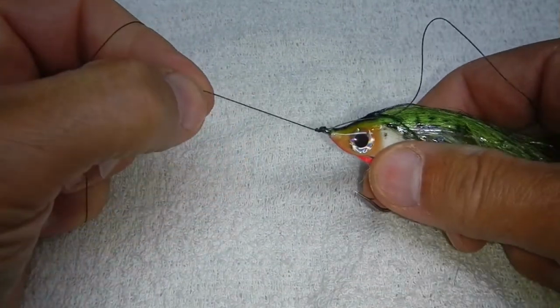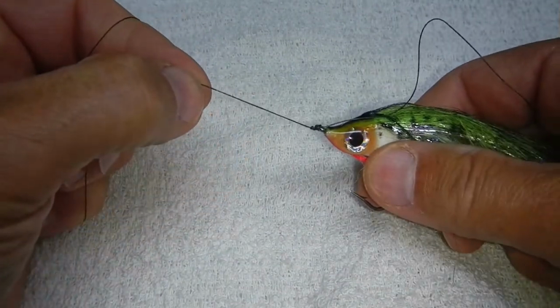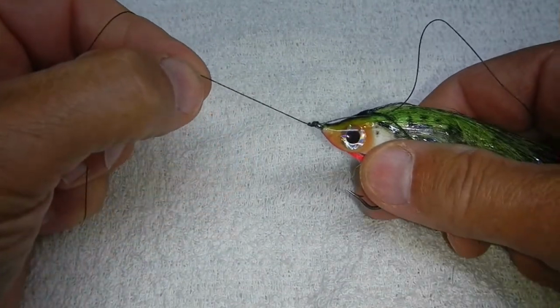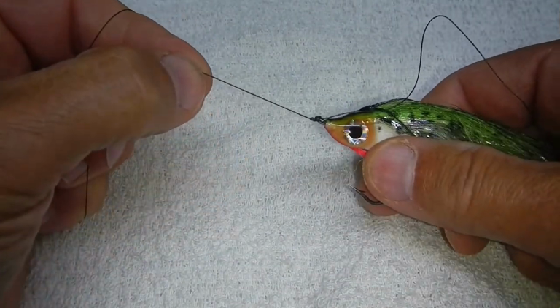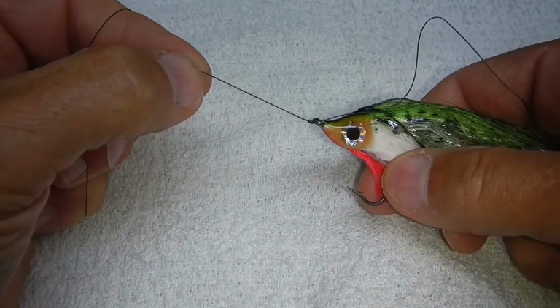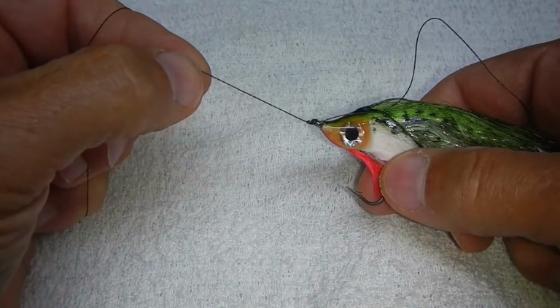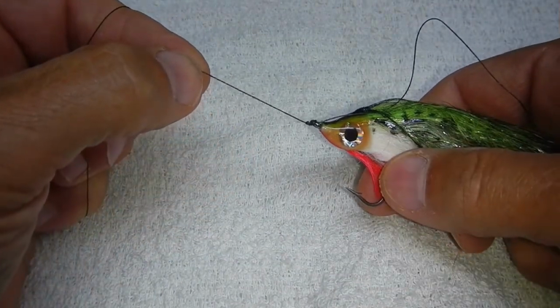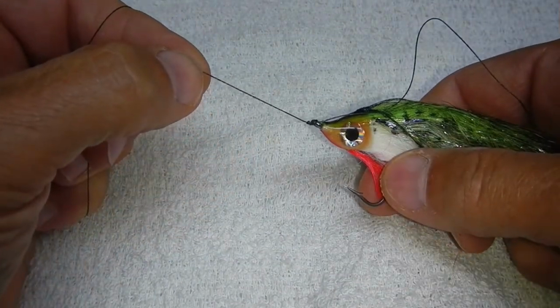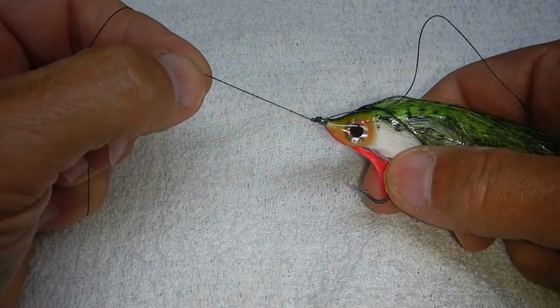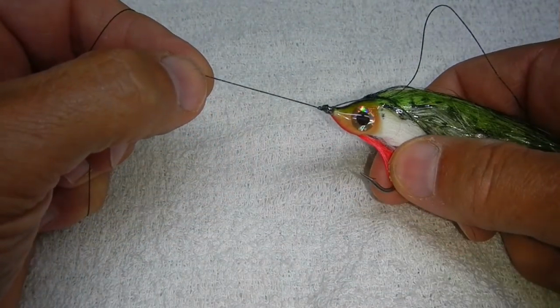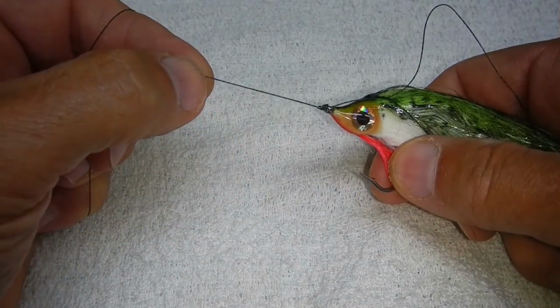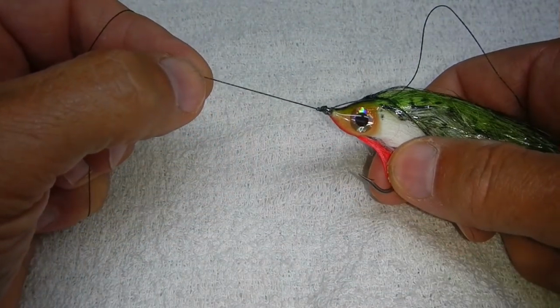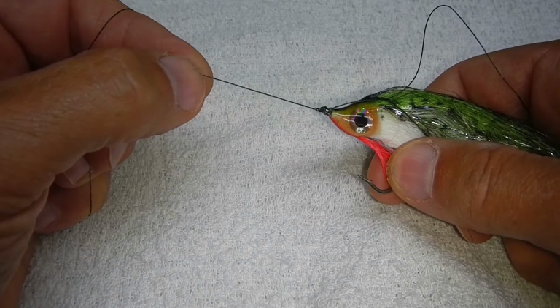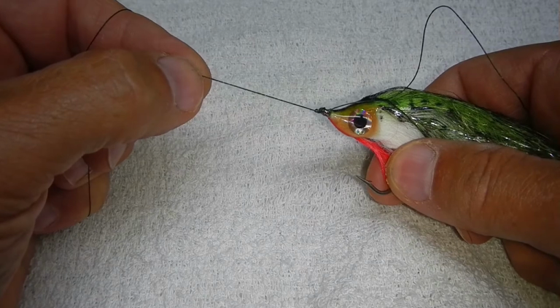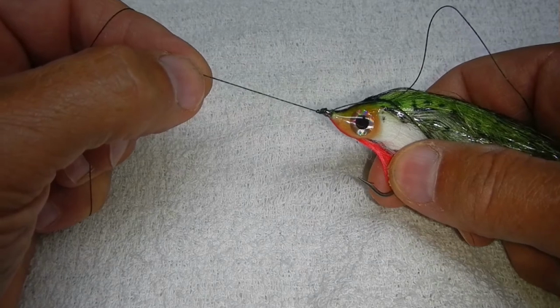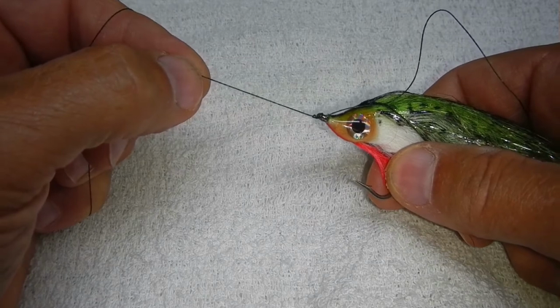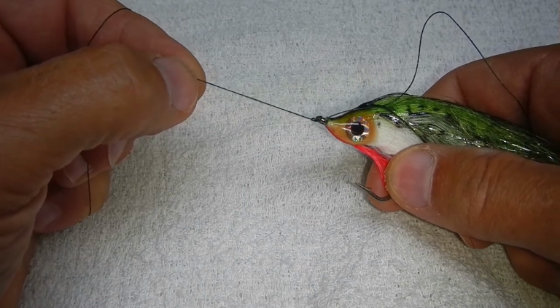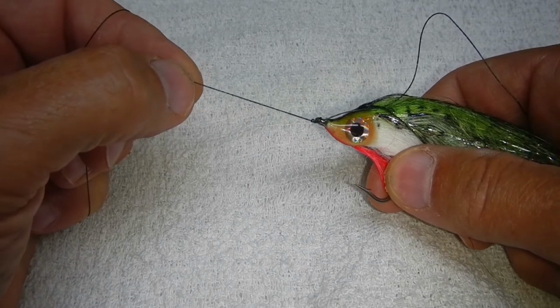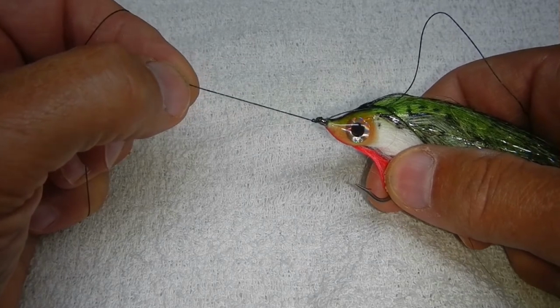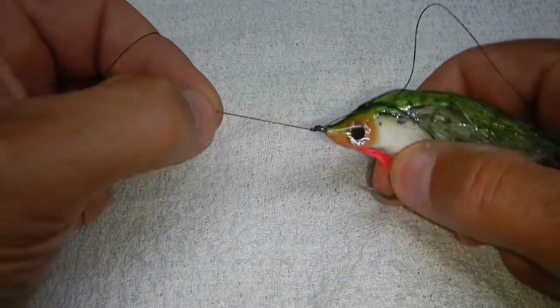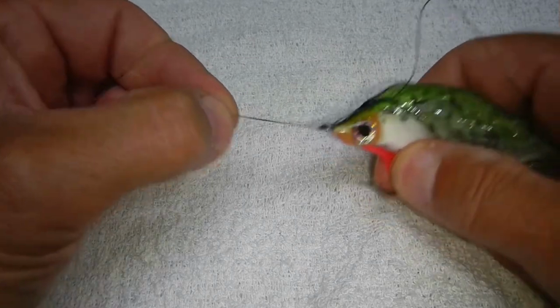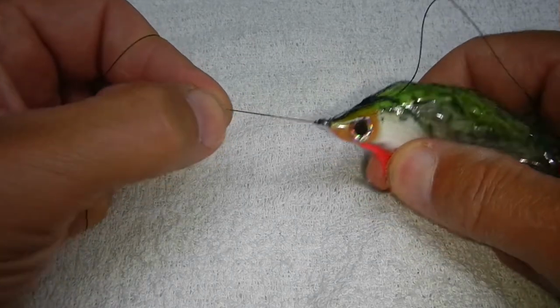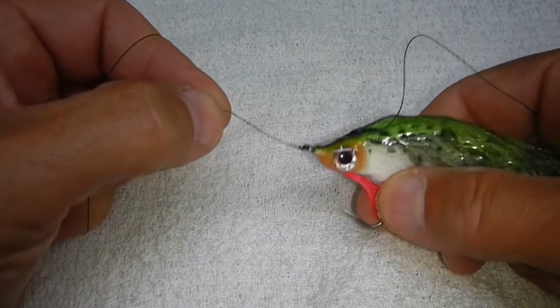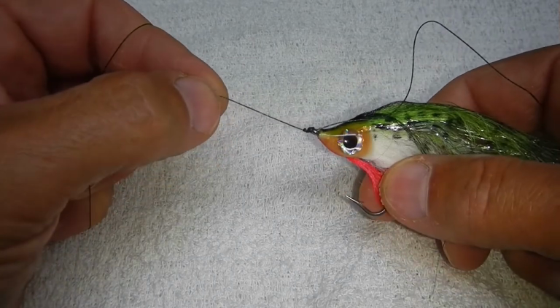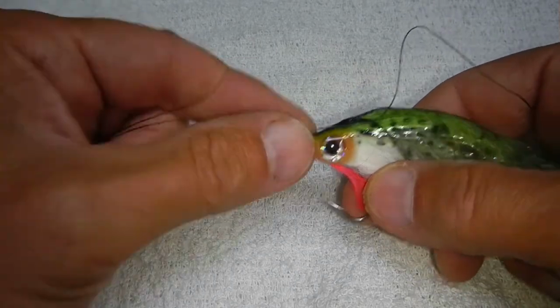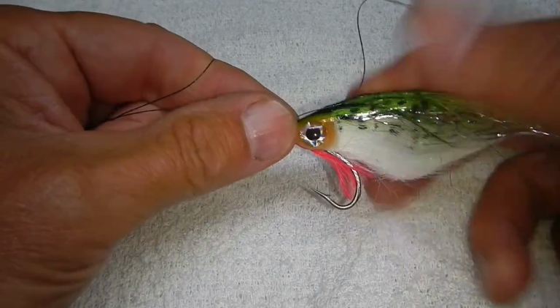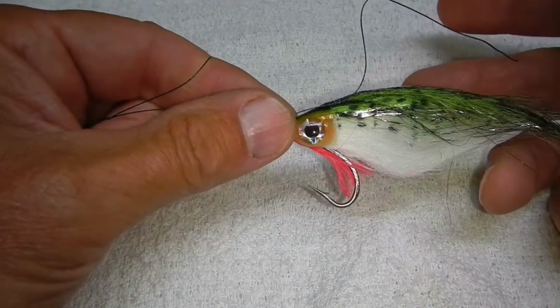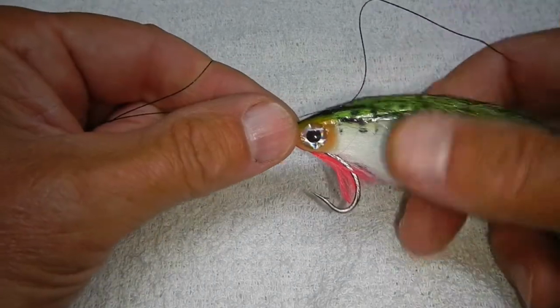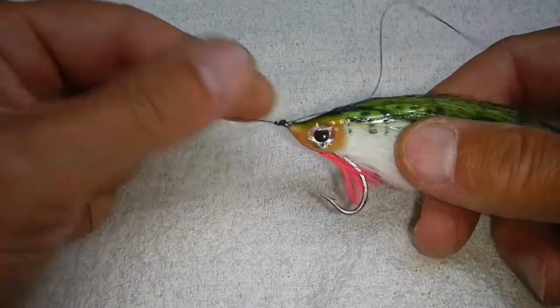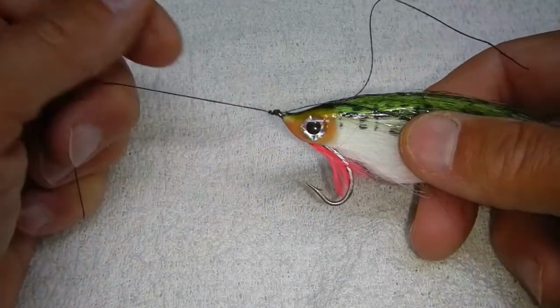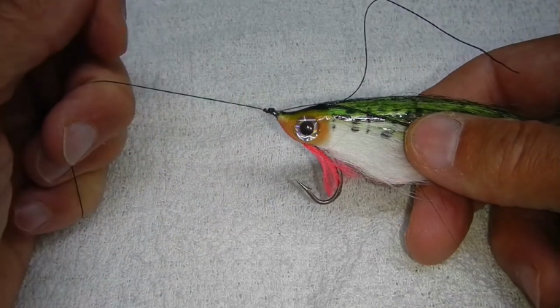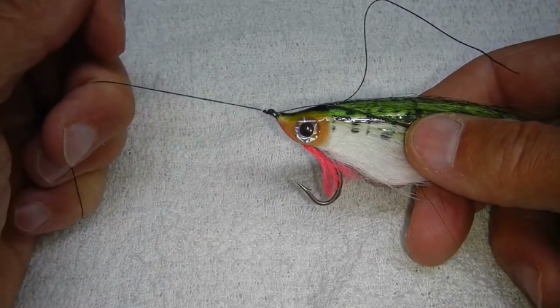You'll be able to do that a lot faster than I can demonstrate it because you won't have to worry about the camera, but now I've got a good trilene knot on my bait fish.